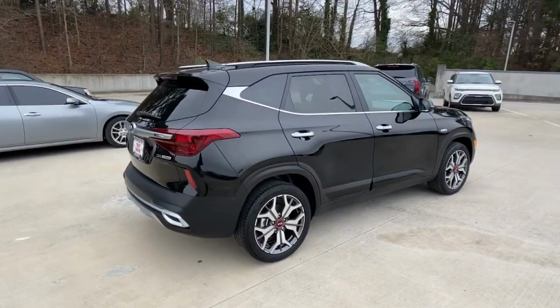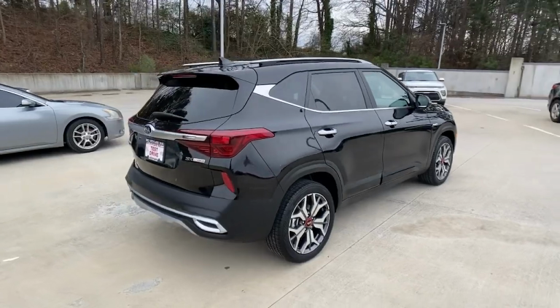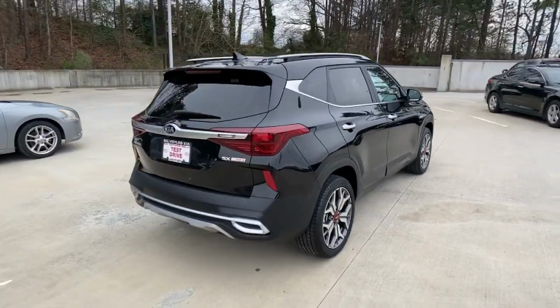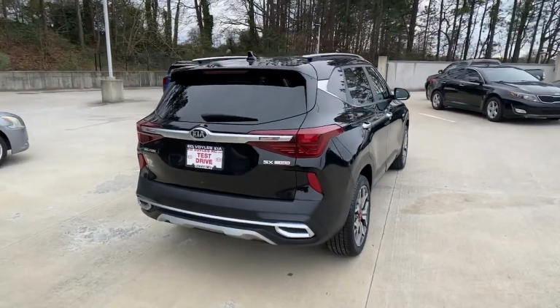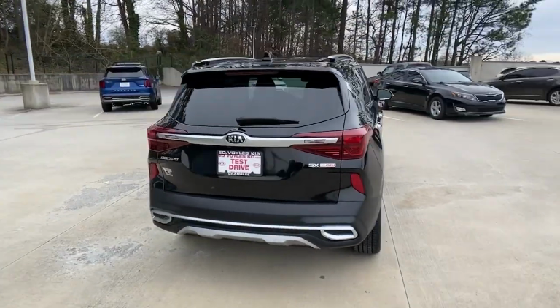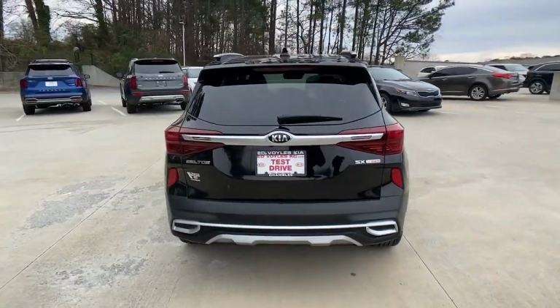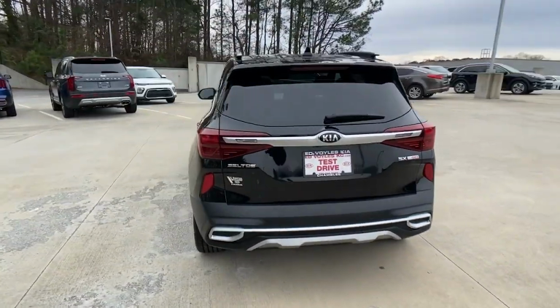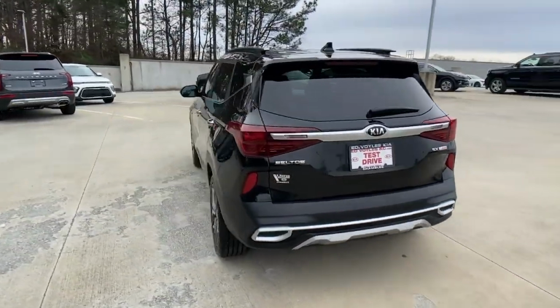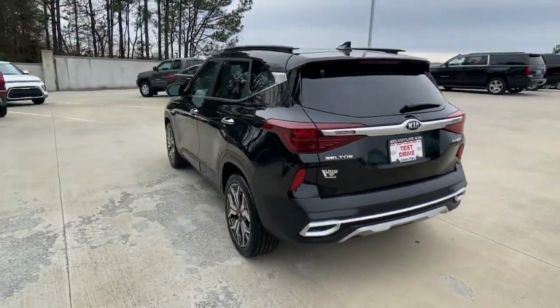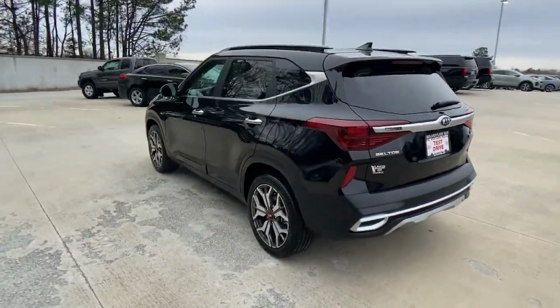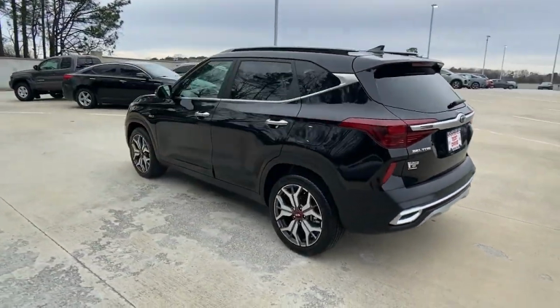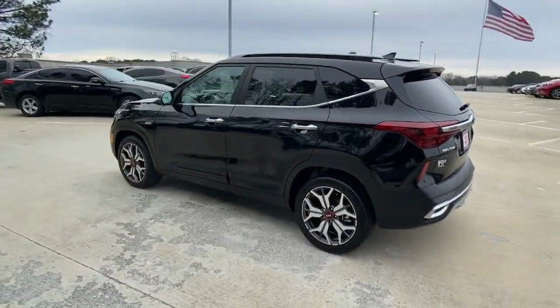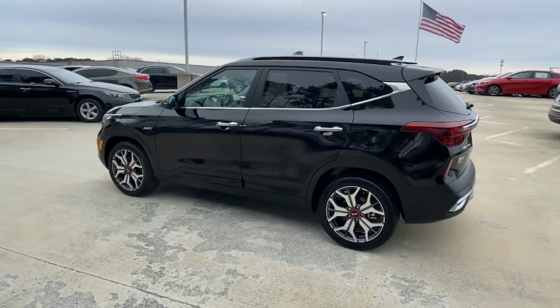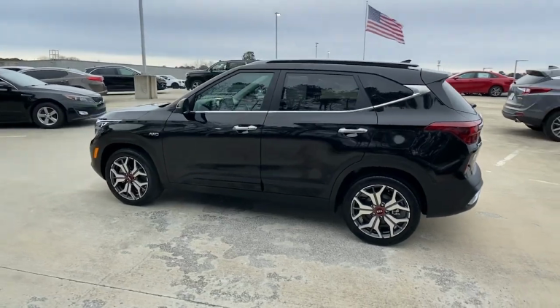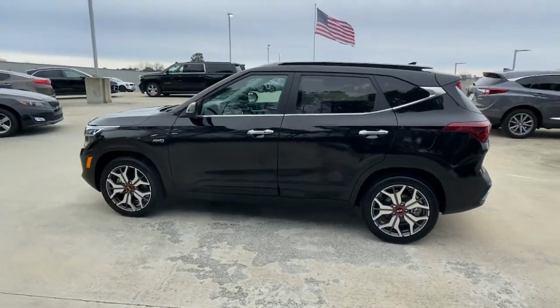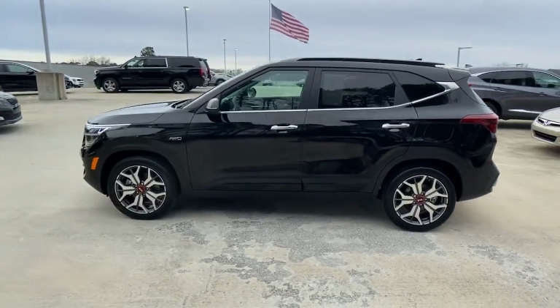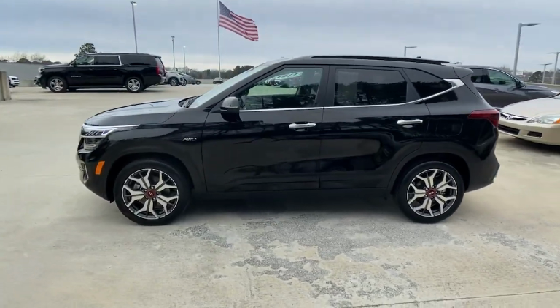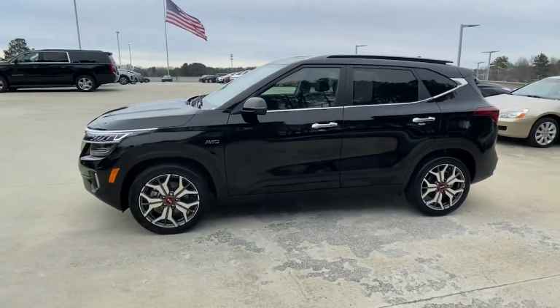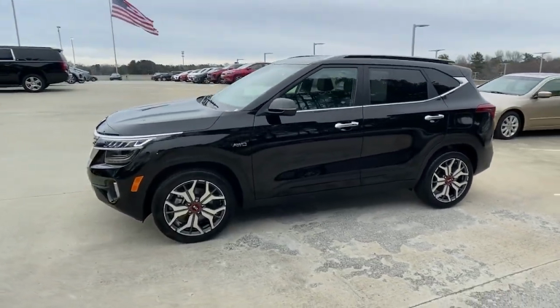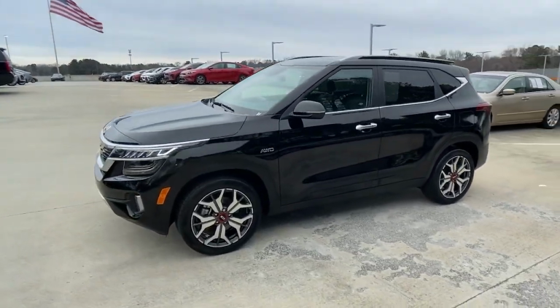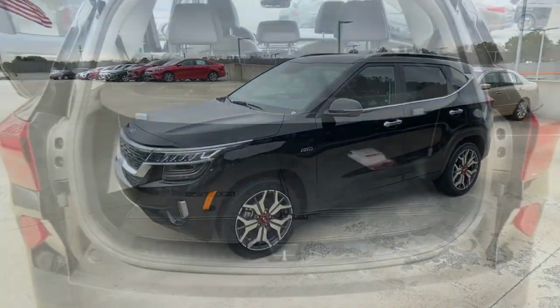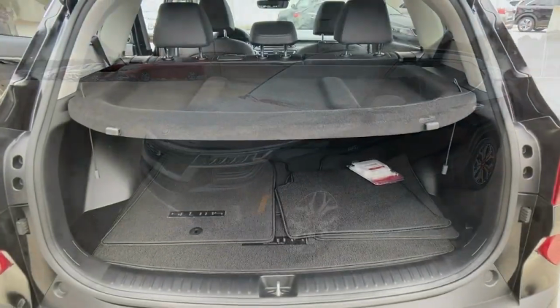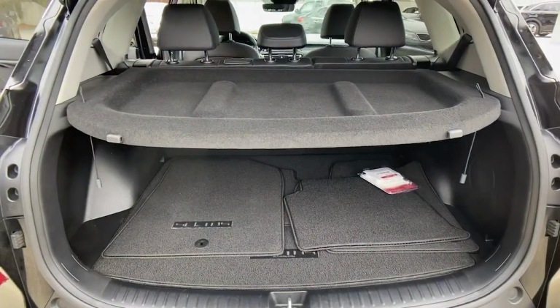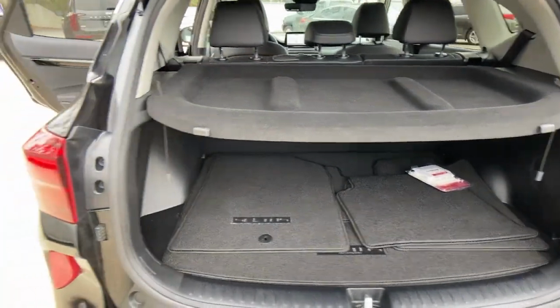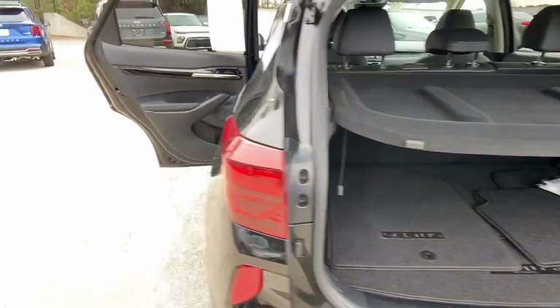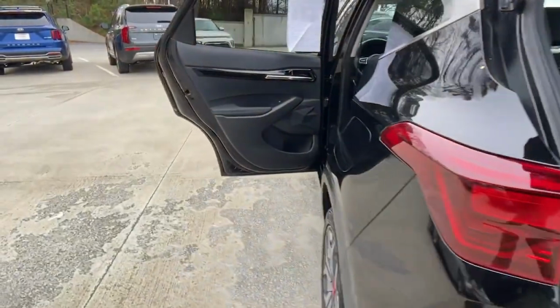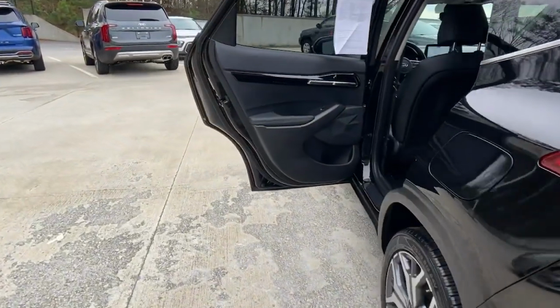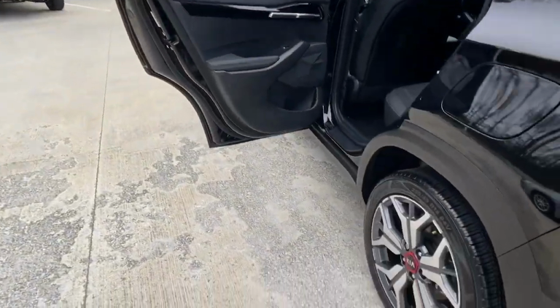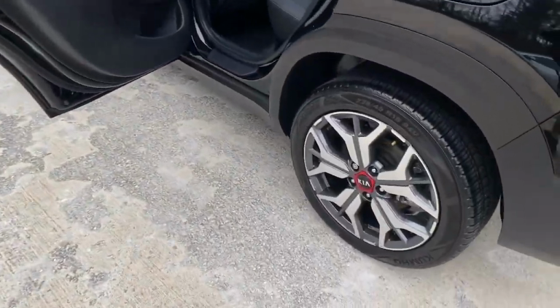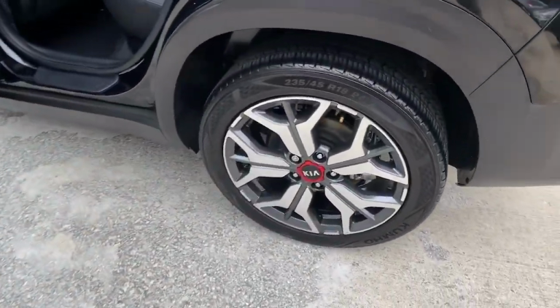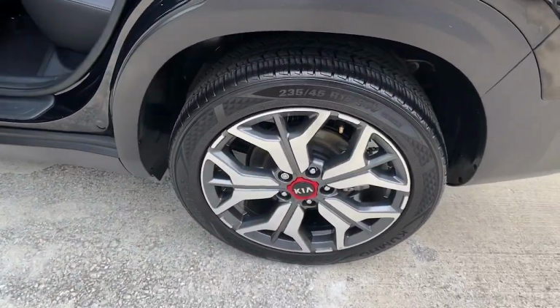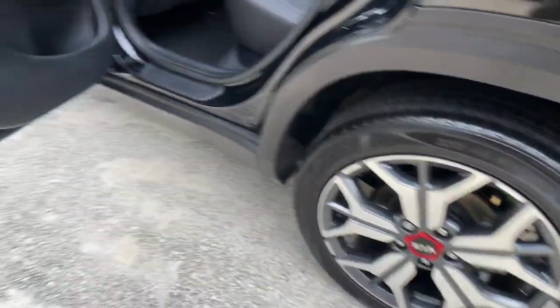Here's a versatile Seltos that offers an ideal blend of practicality, desirable tech, and head-turning looks. Impressive efficiency, smartphone integration, and bold lines make this small SUV something to get excited about.